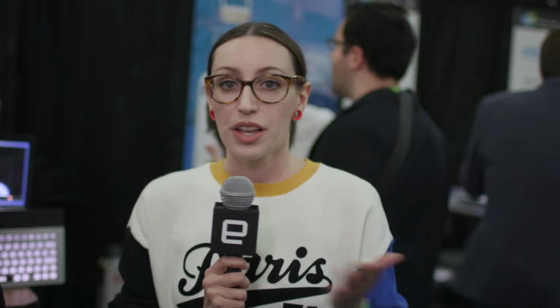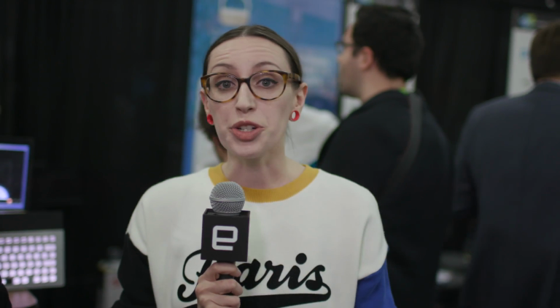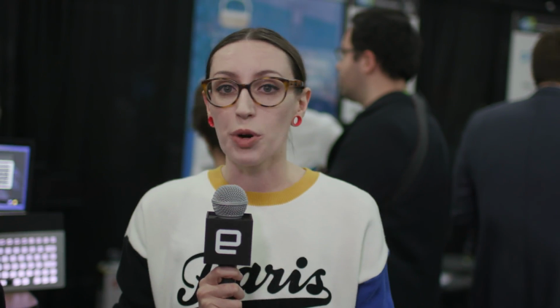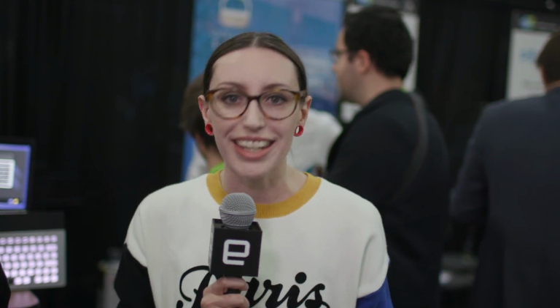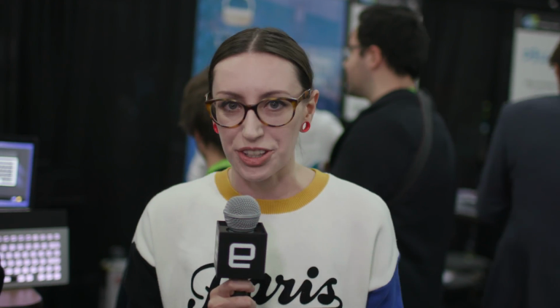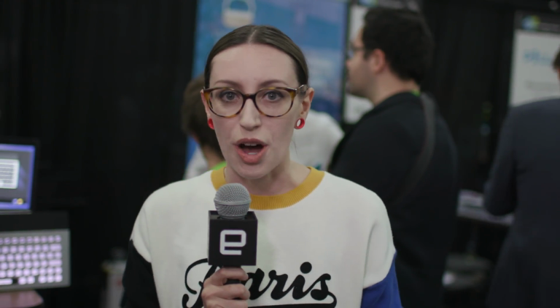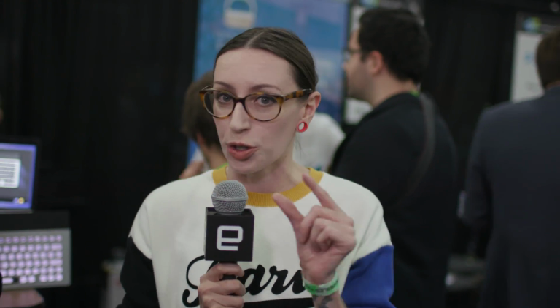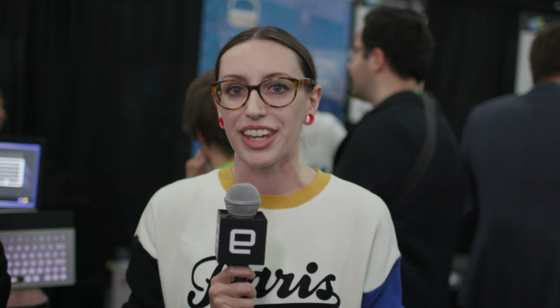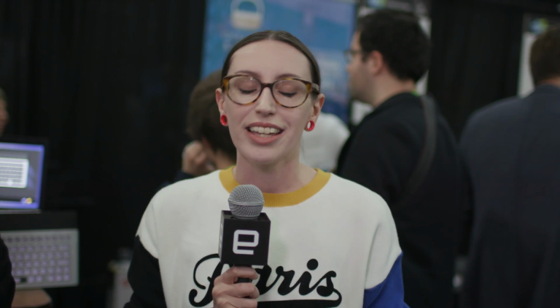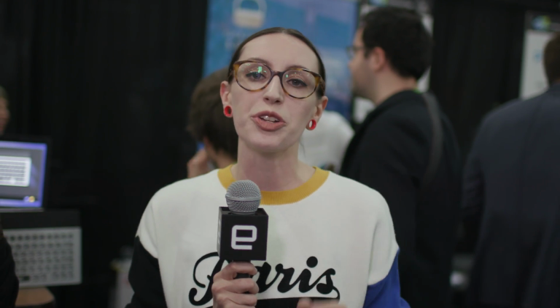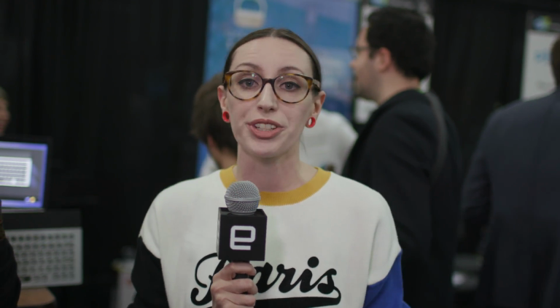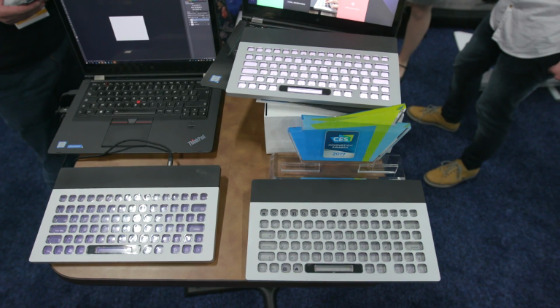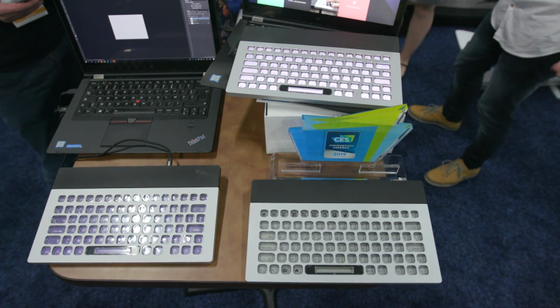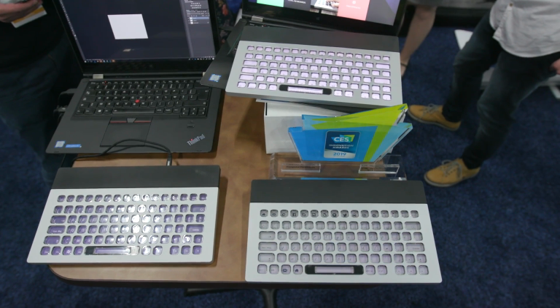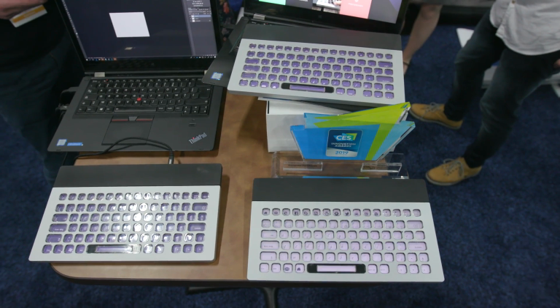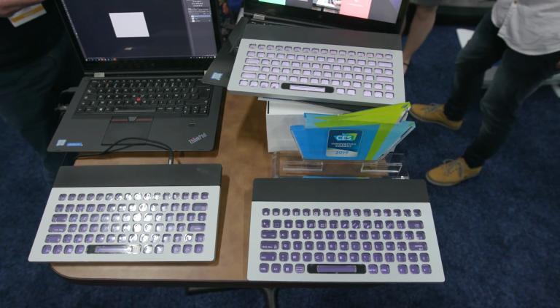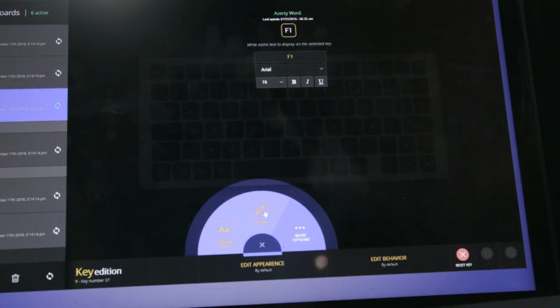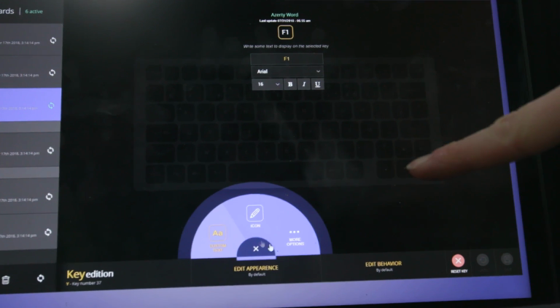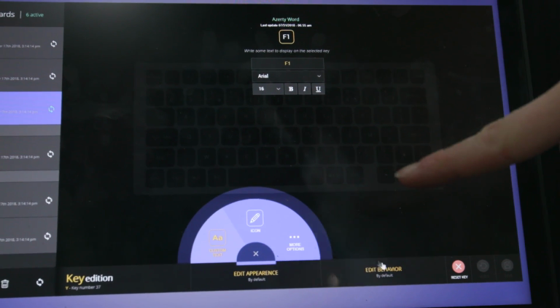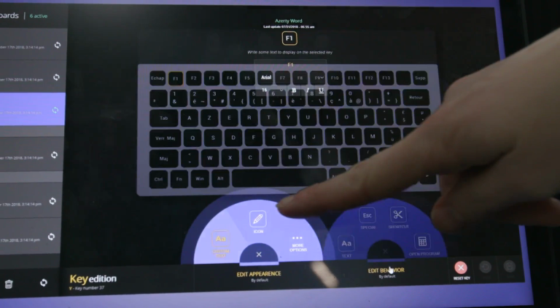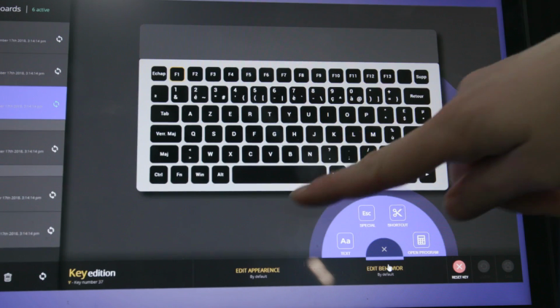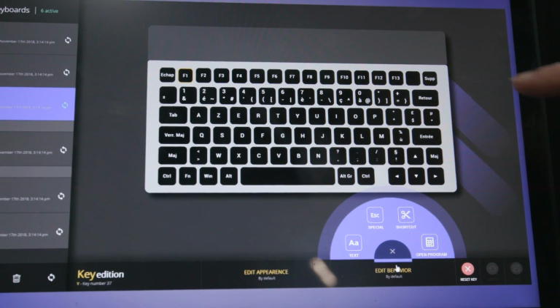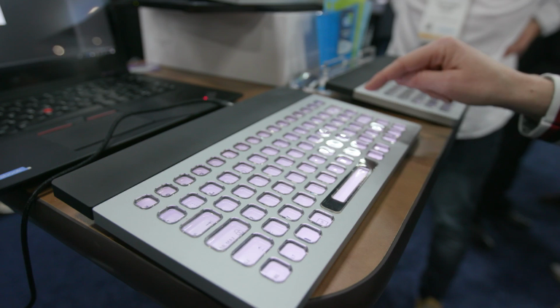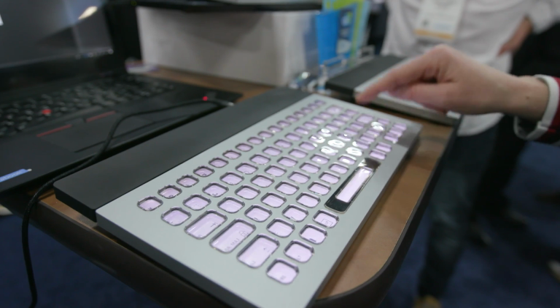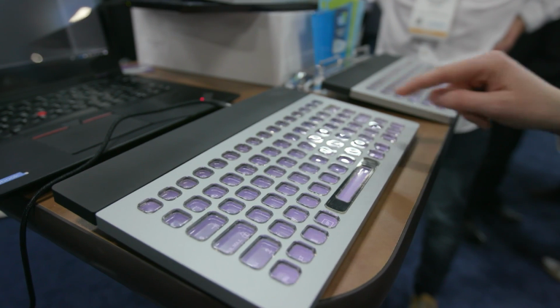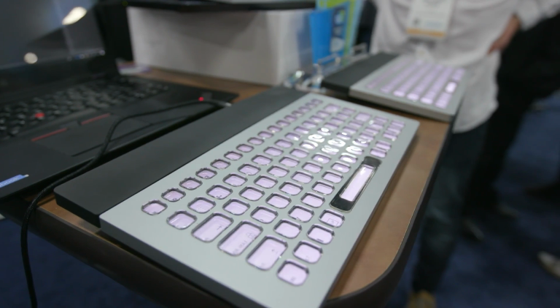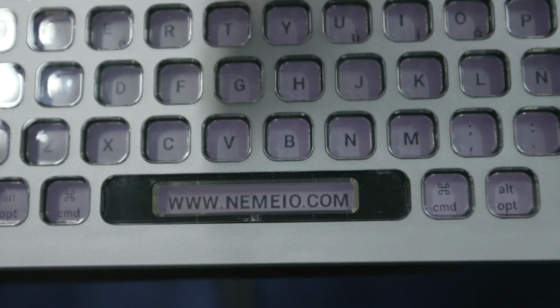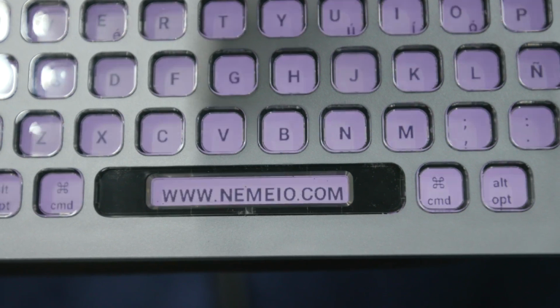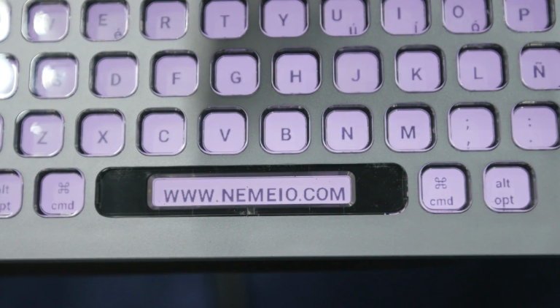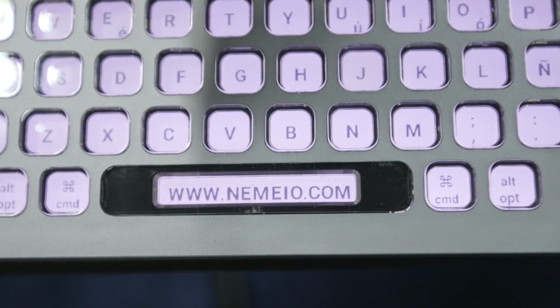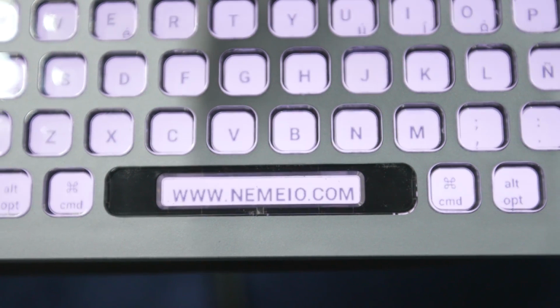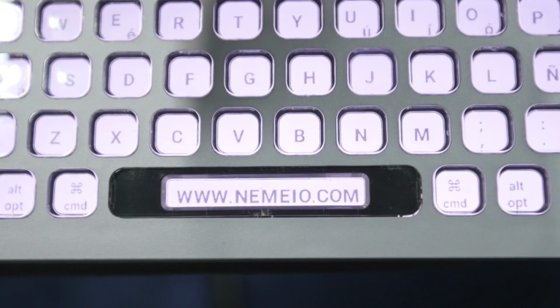Since you can import any character that you want for each key, Nemeo supports every language out there and about every layout that you can think of. There are 81 keys on this thing, and you can program every one of them, including the space bar.